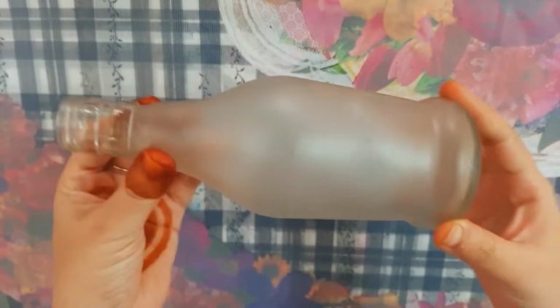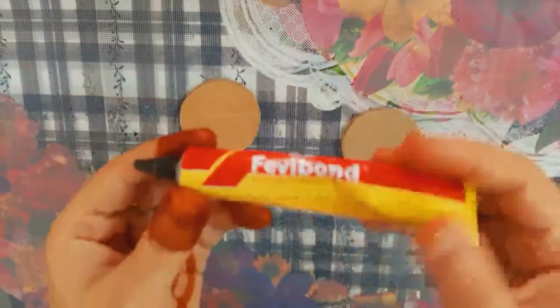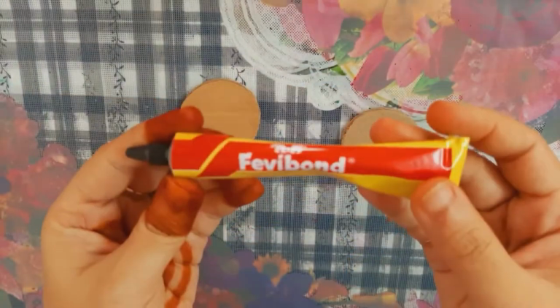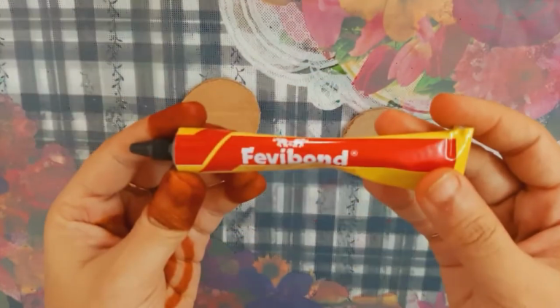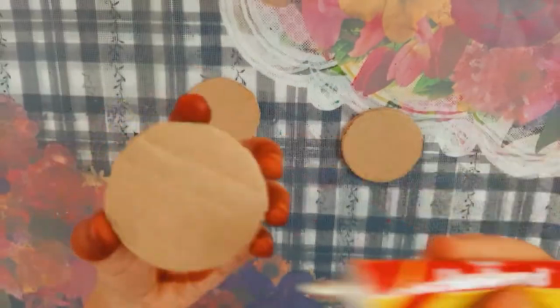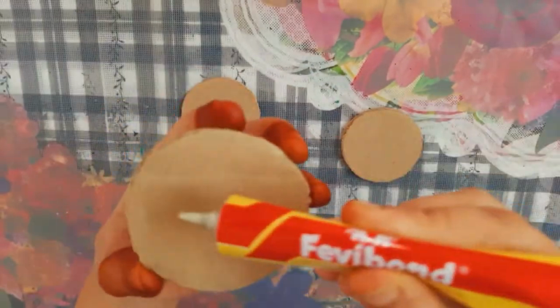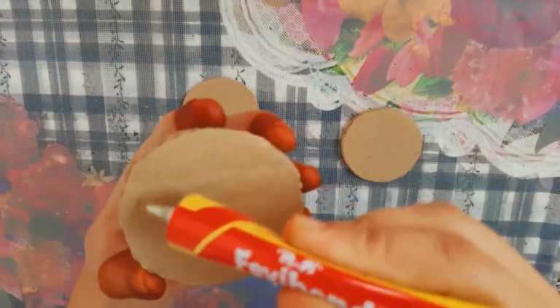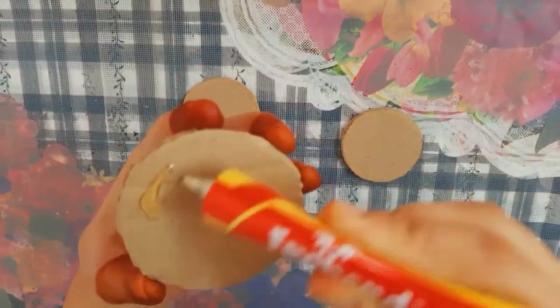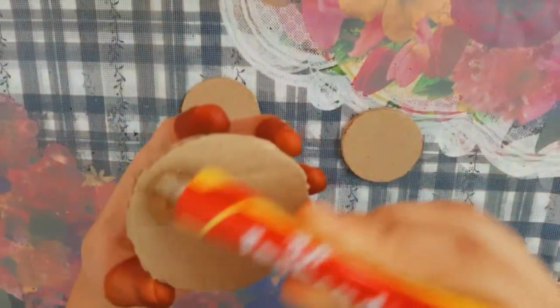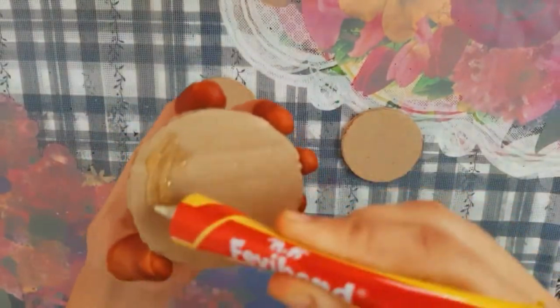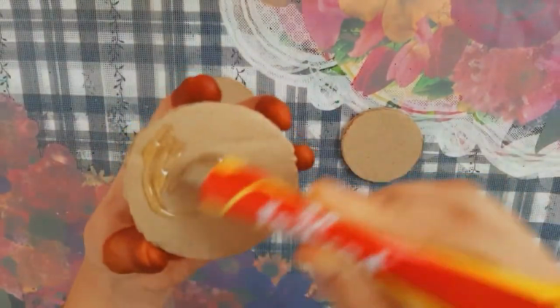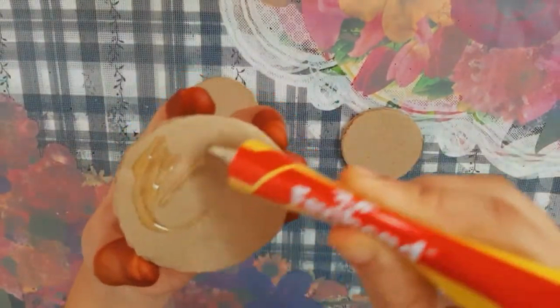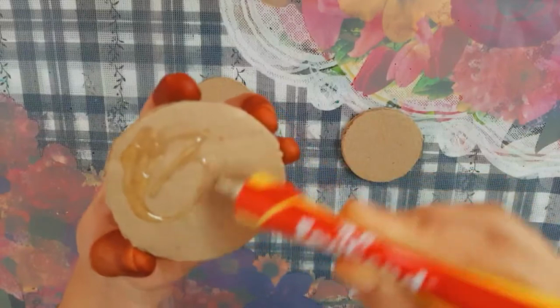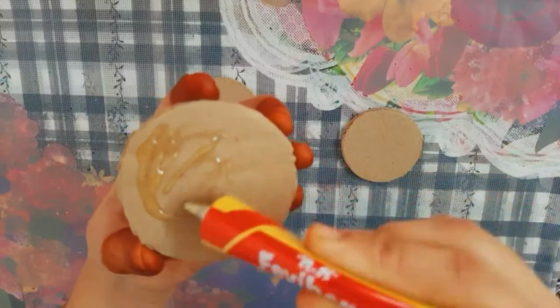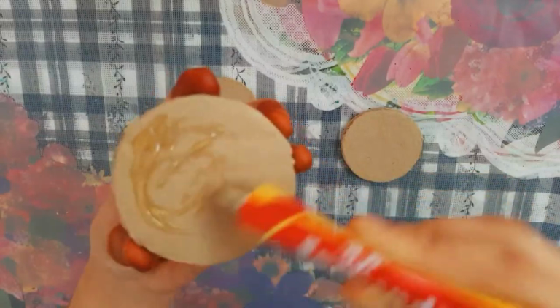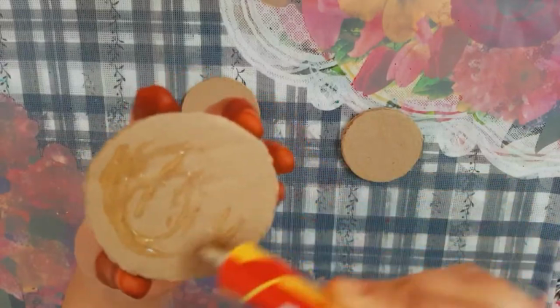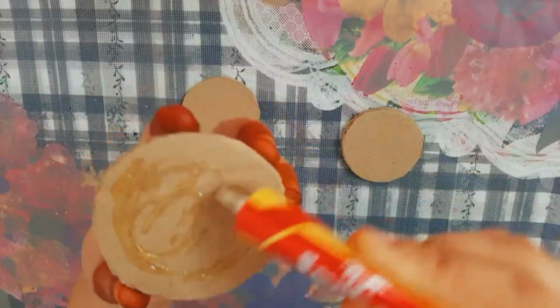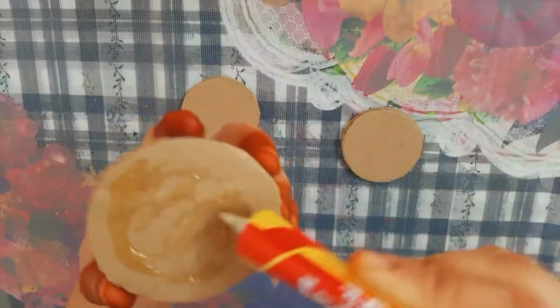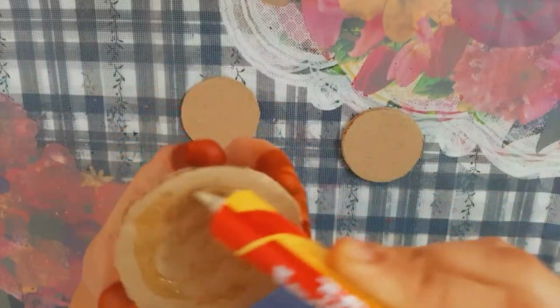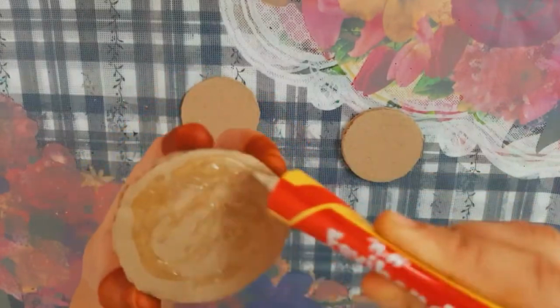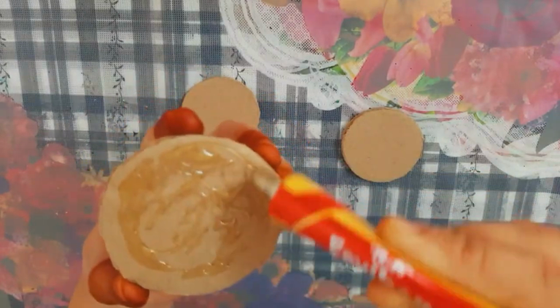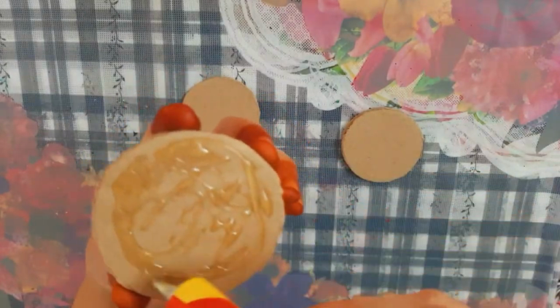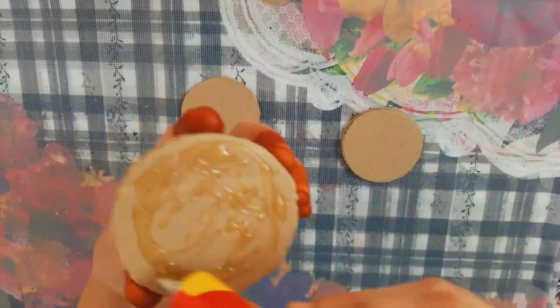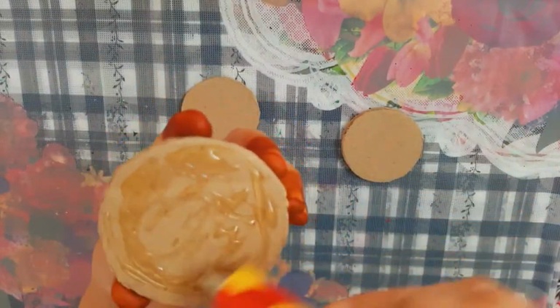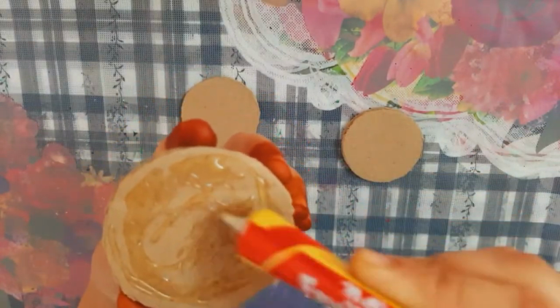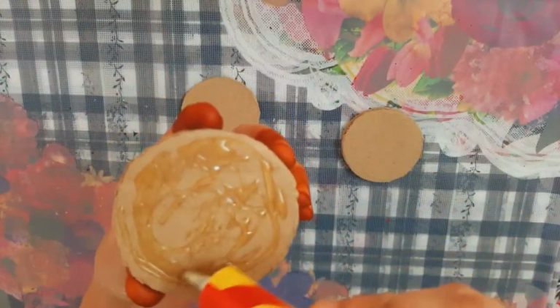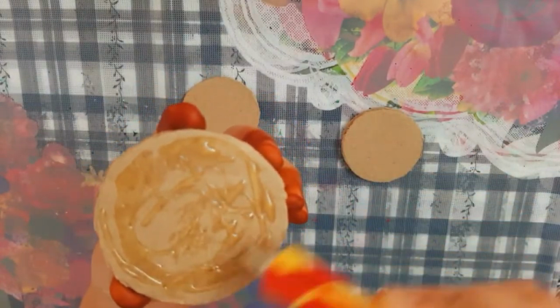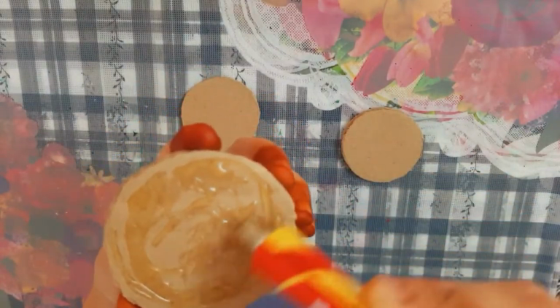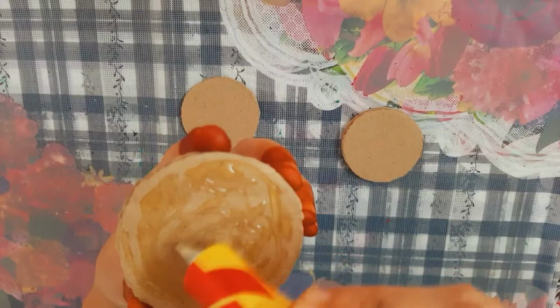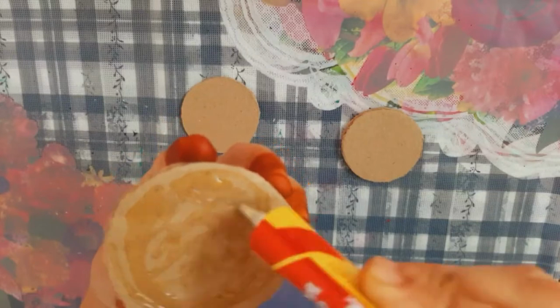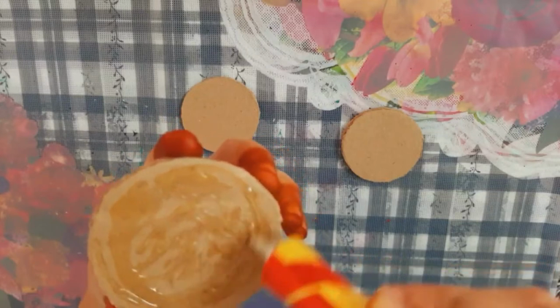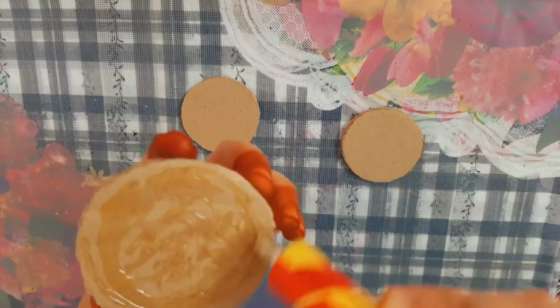Put a waste bottle. Then, put a little stick with a piece. 2 cardboard pieces are strong.